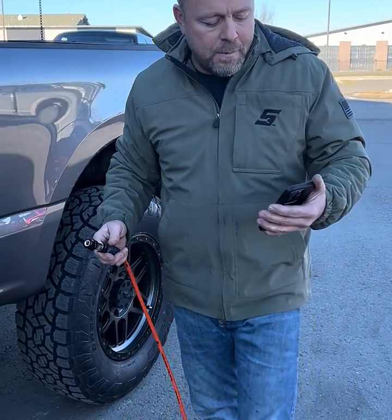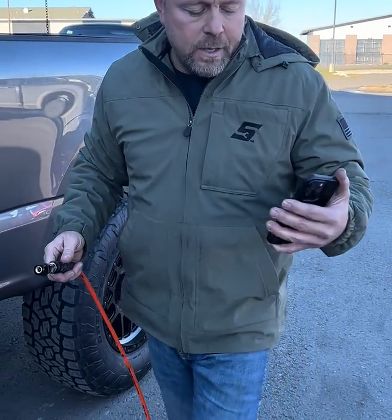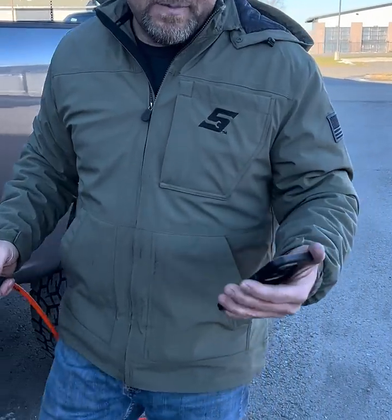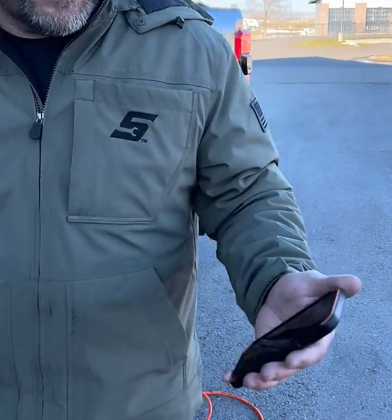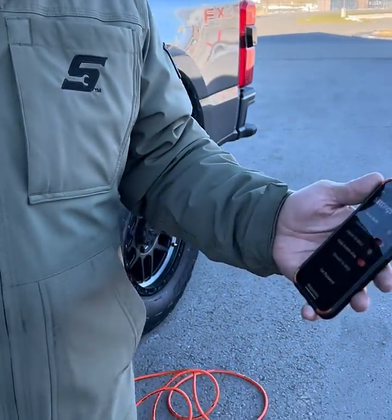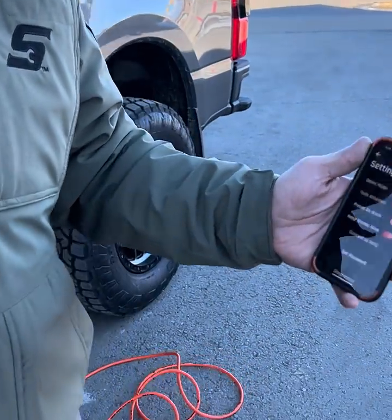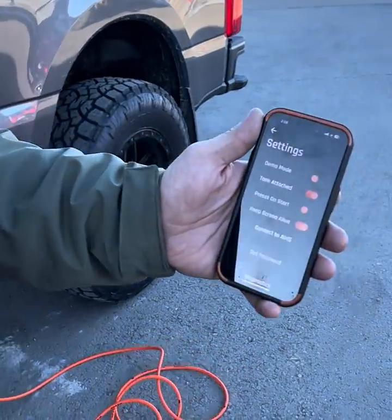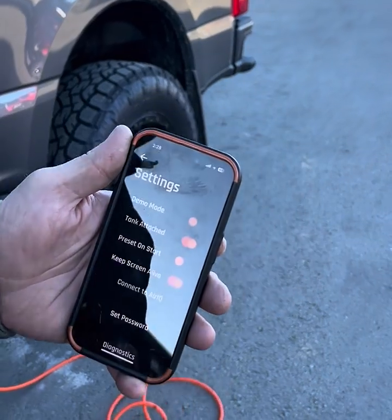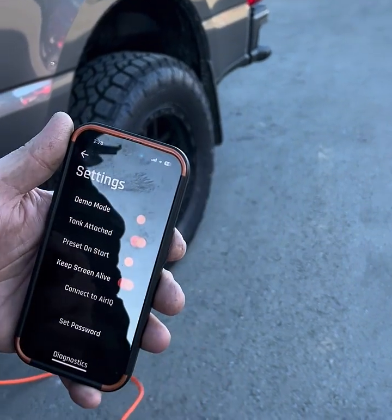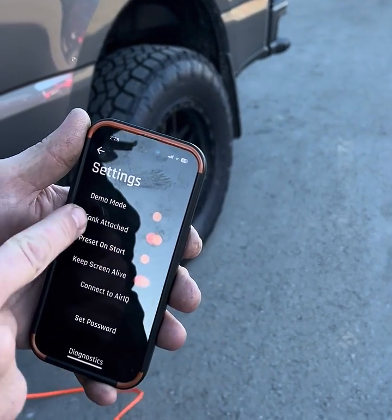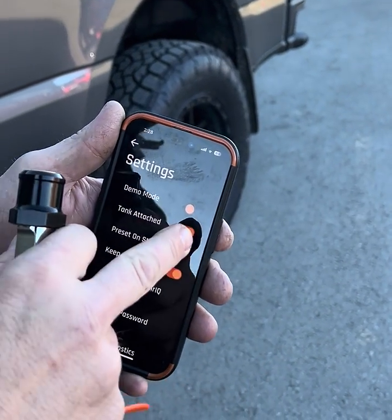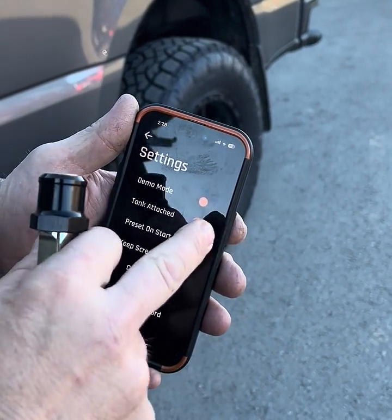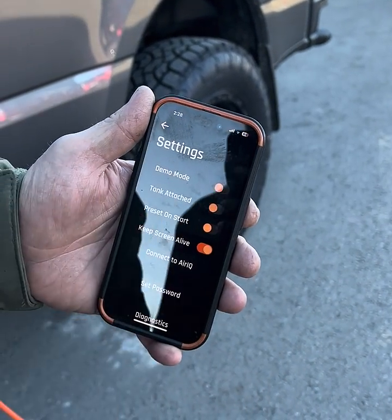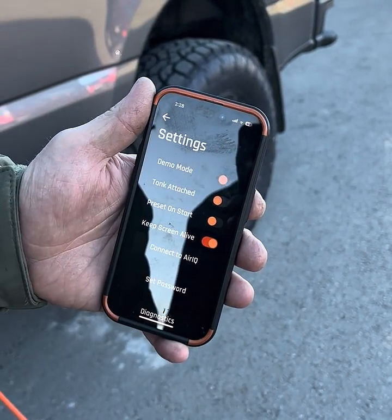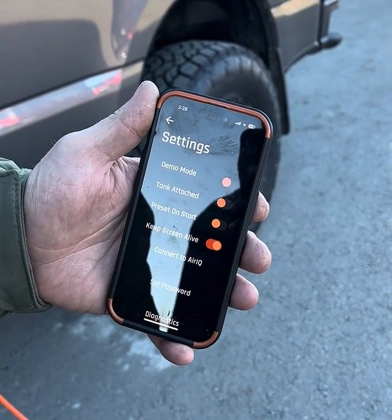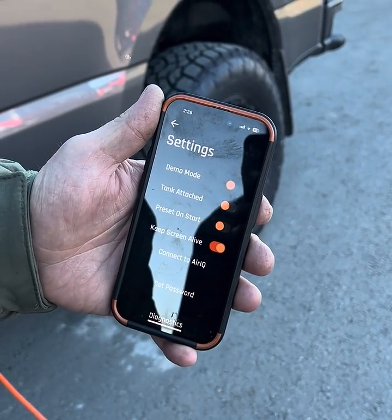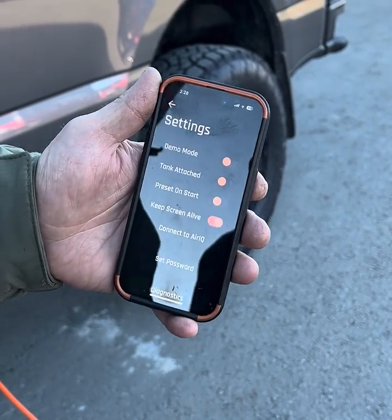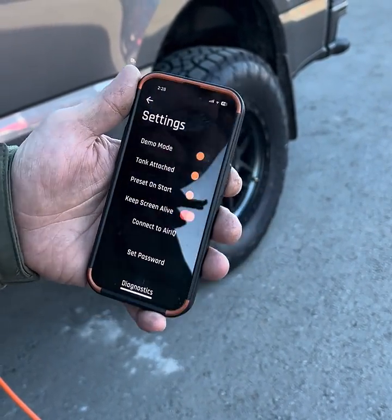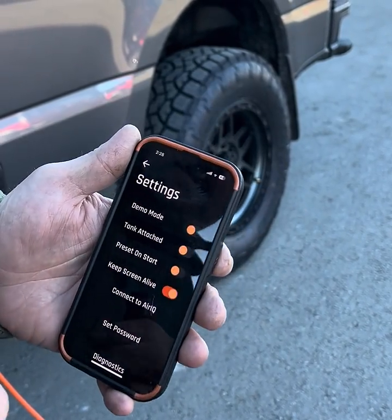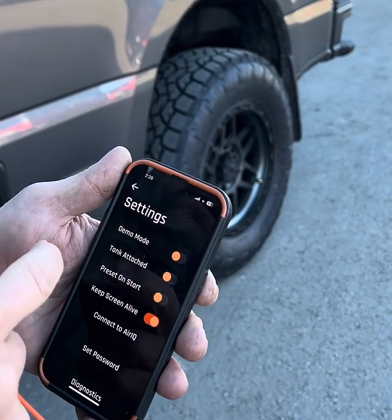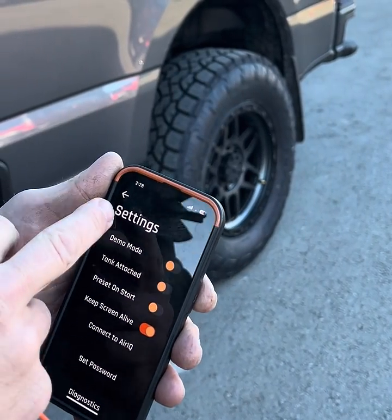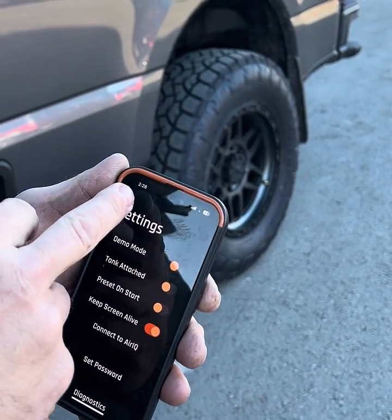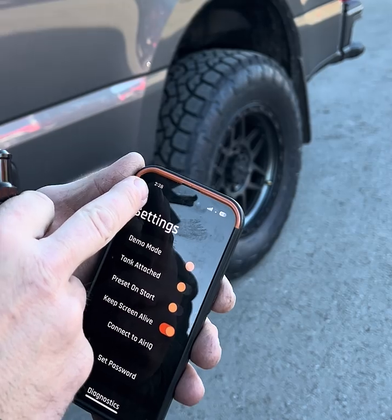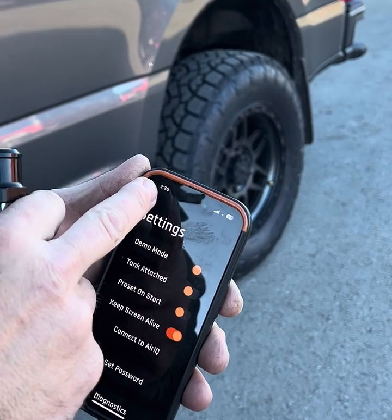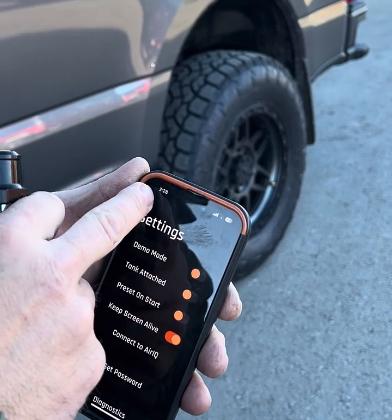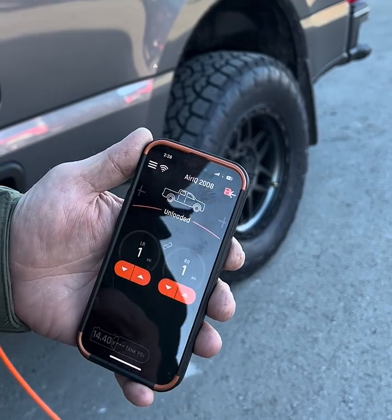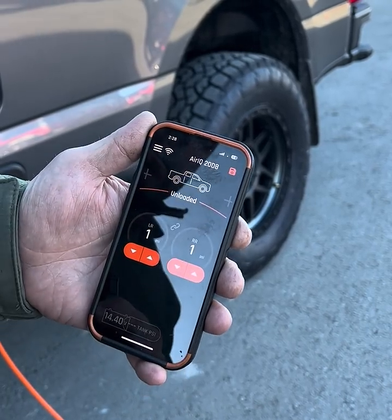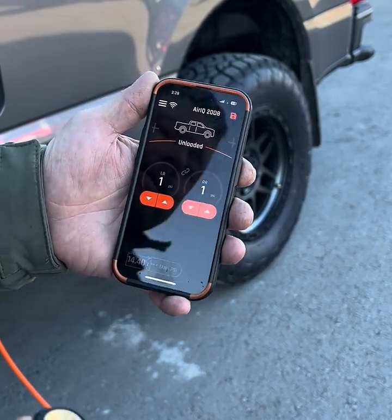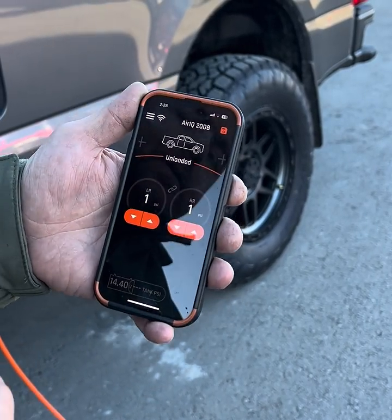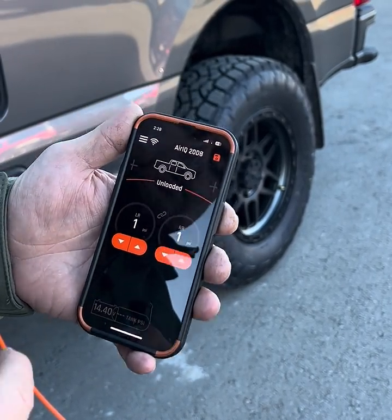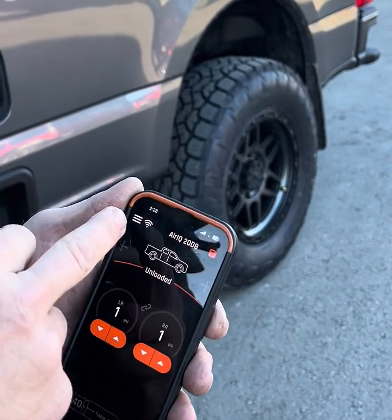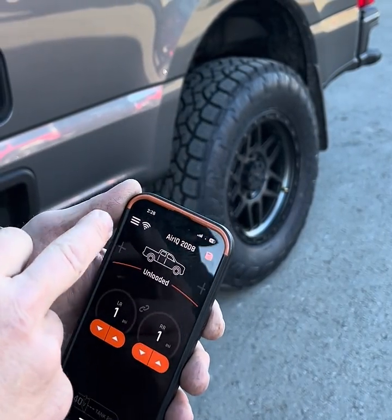So once you've got all four tires filled up, you'll want to go back to your phone and make sure to deselect 'Tank Attached.' That's the big deal there — that's how you fill tires with this thing.